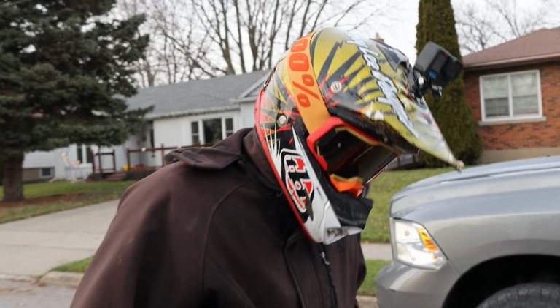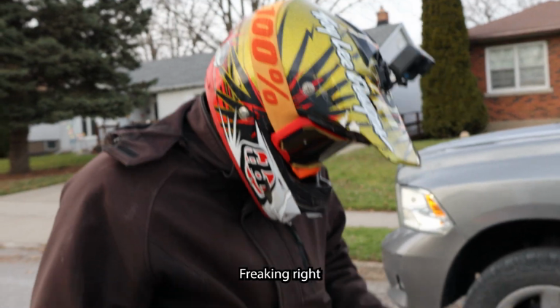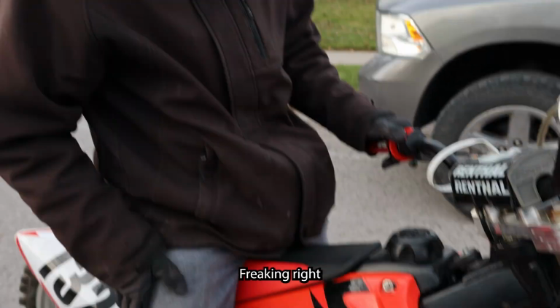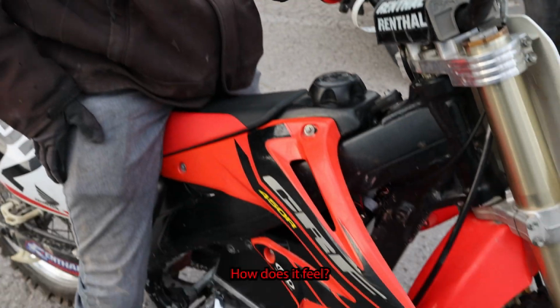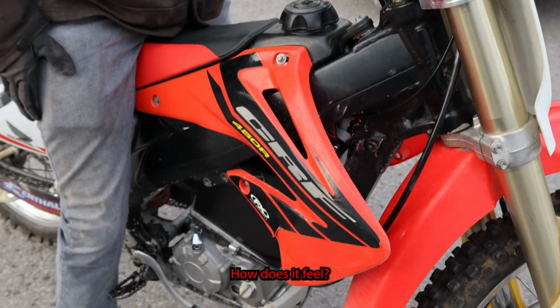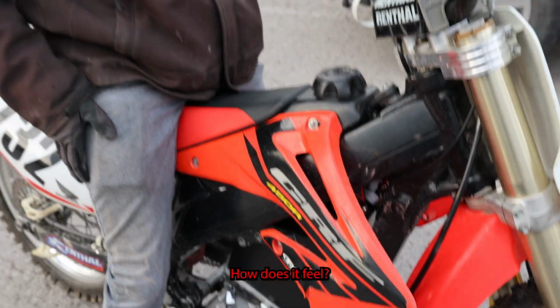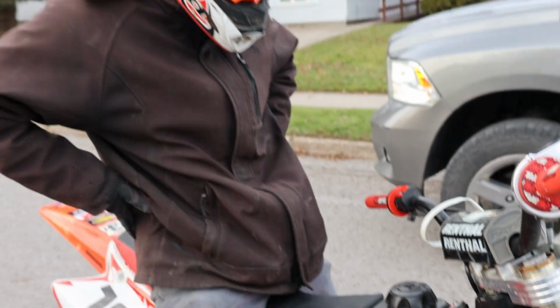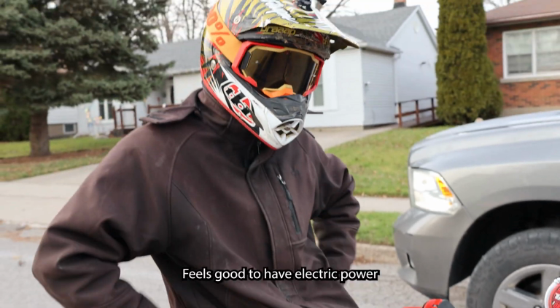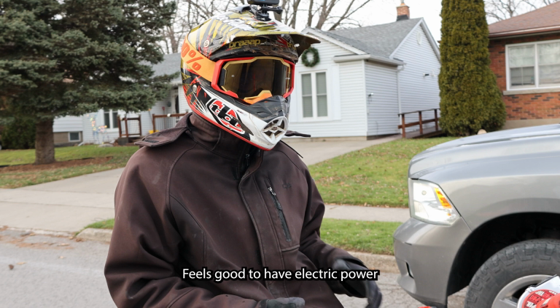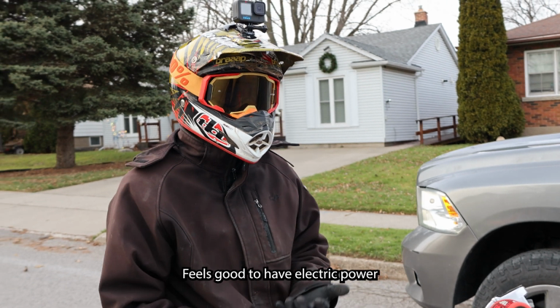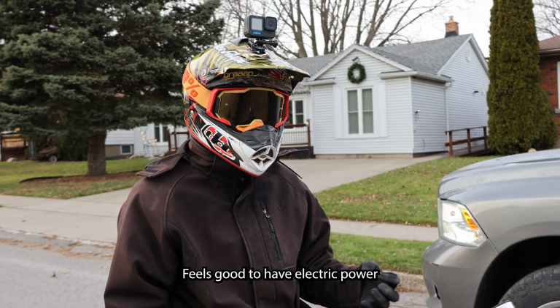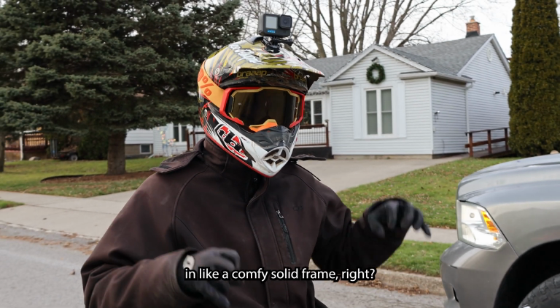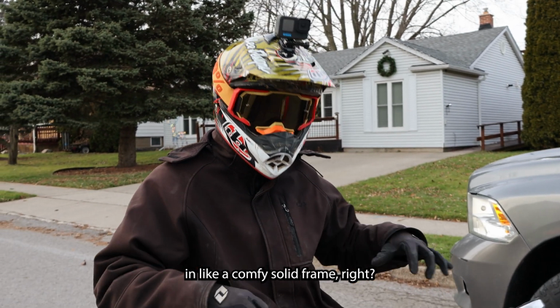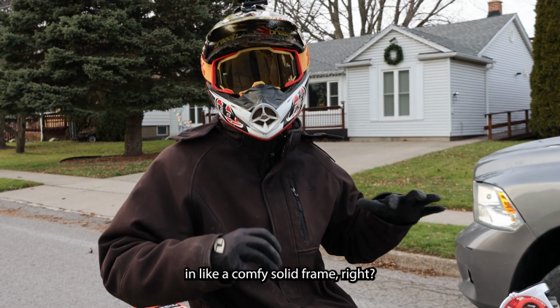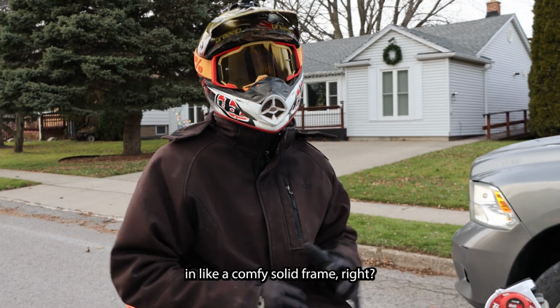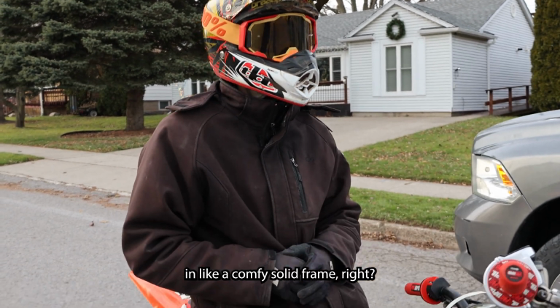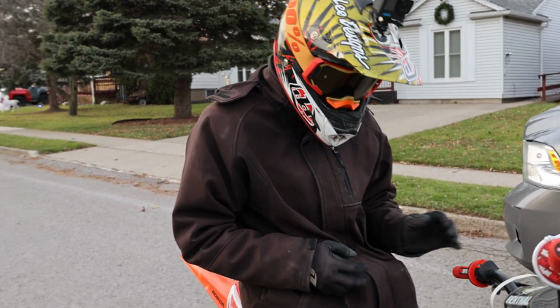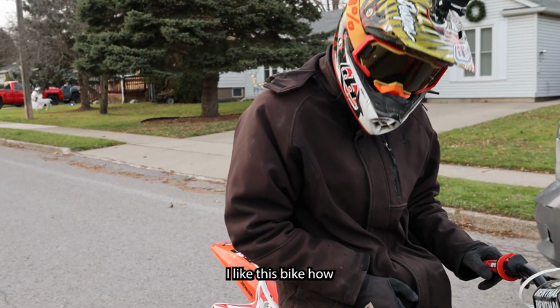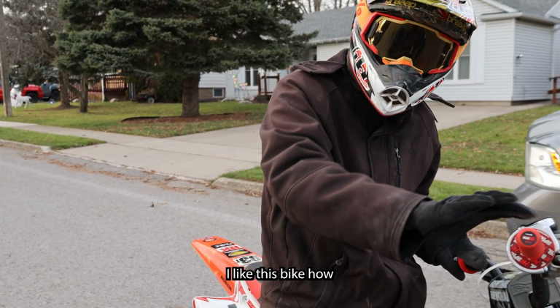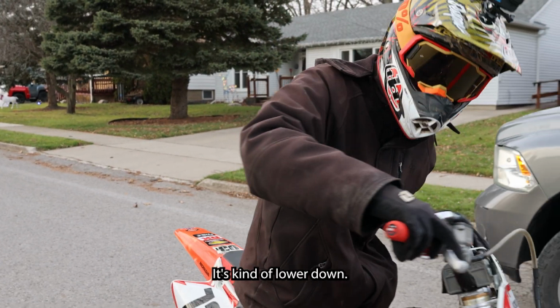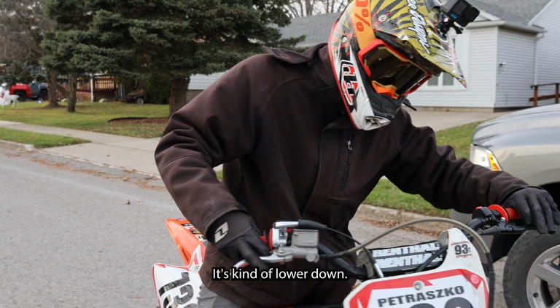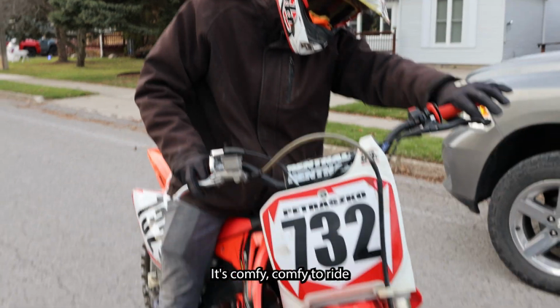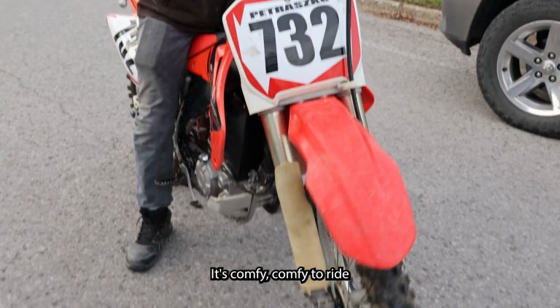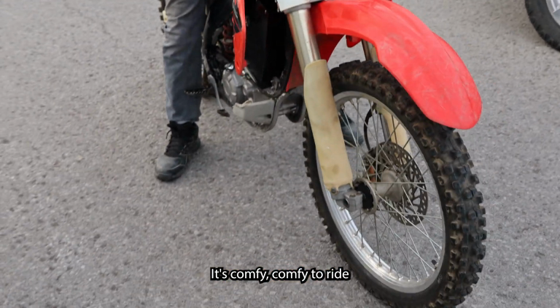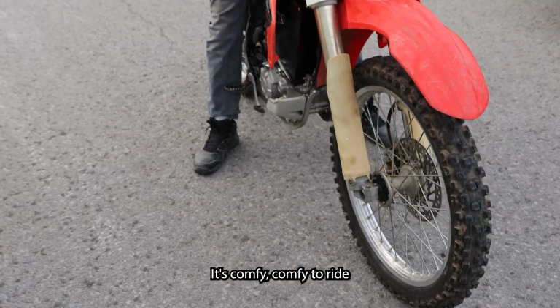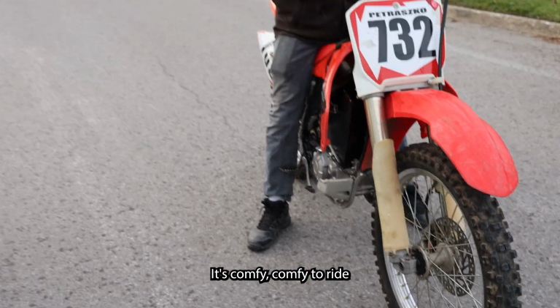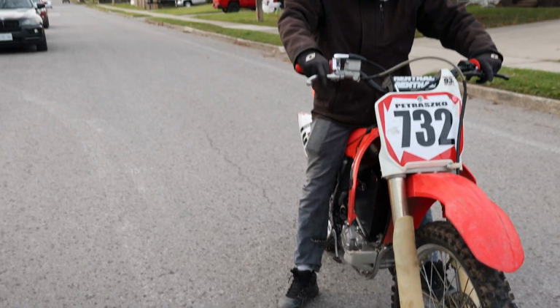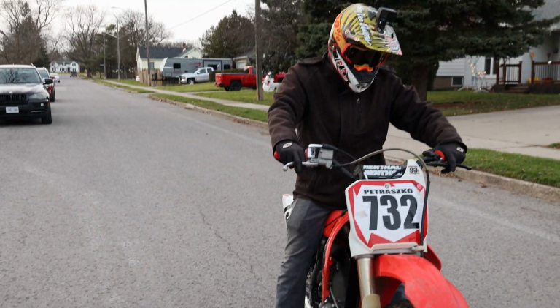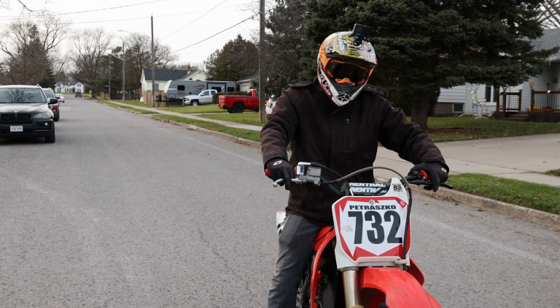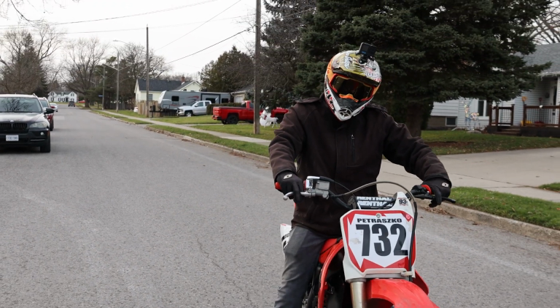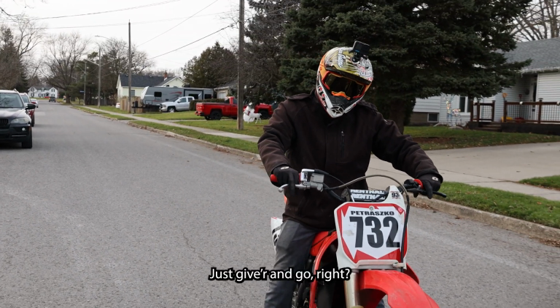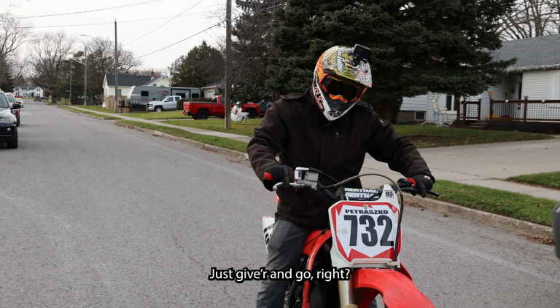It's working right? How does it feel? Feels good to have electric power in a comfy, solid frame. I like this bike — how it's kind of lowered down, it's comfy to ride. Just give her and go, right?